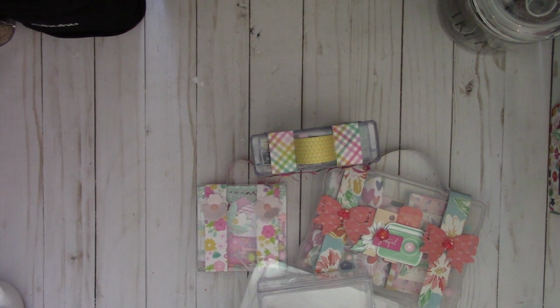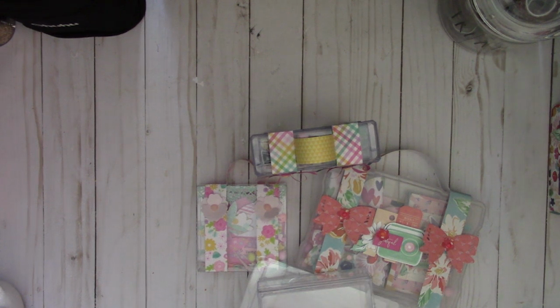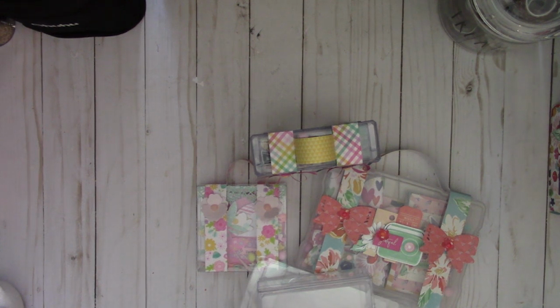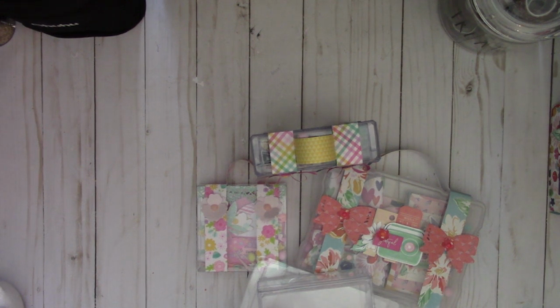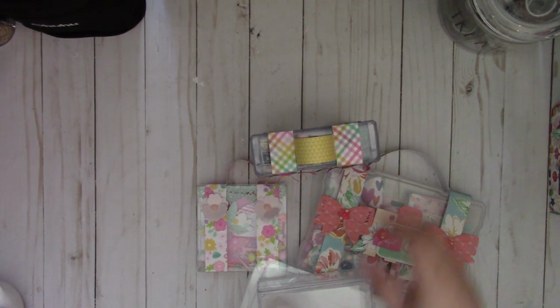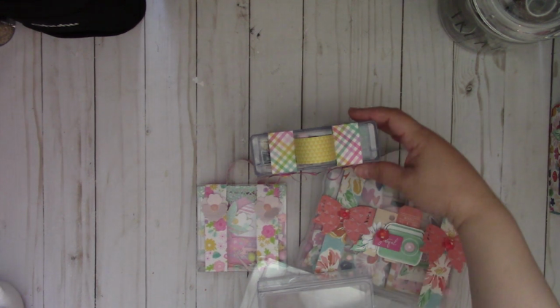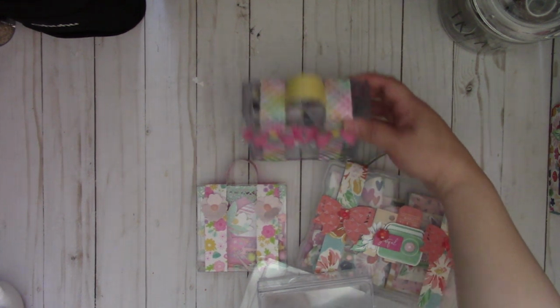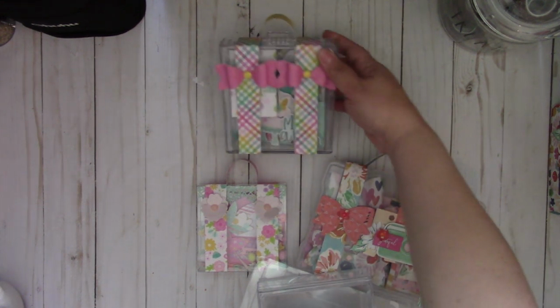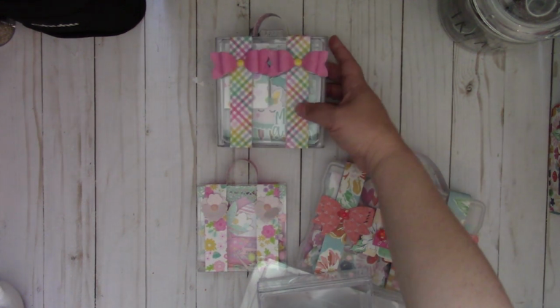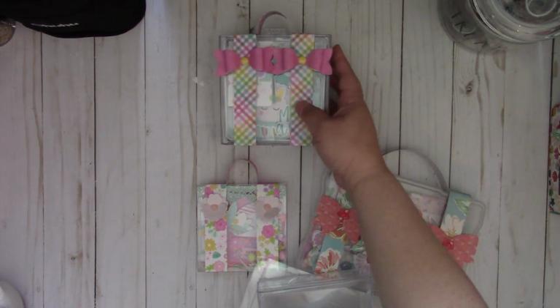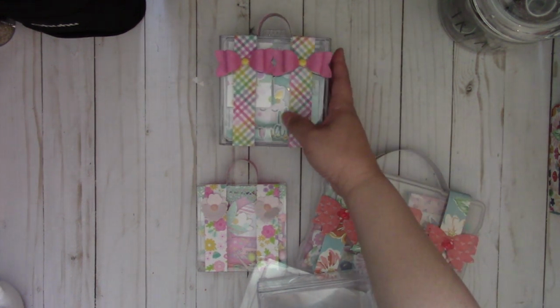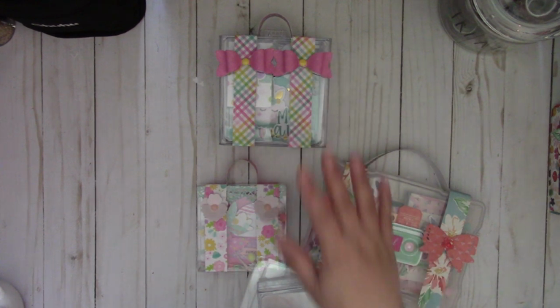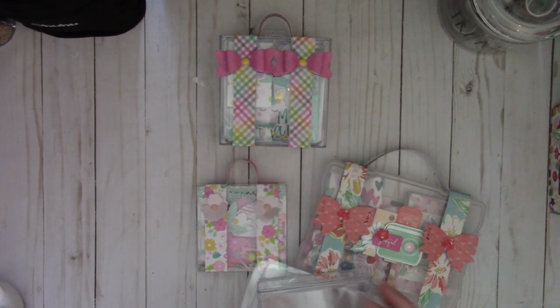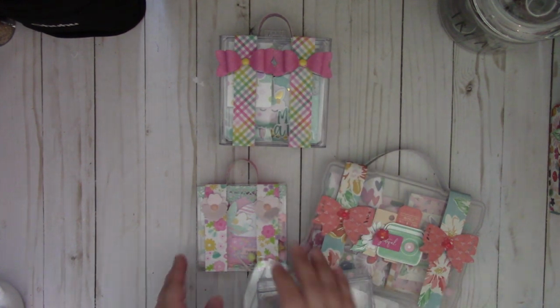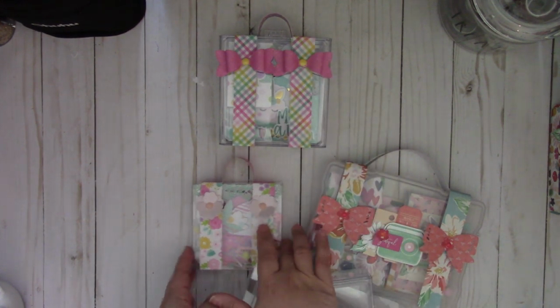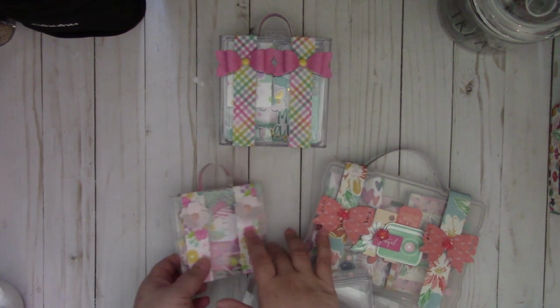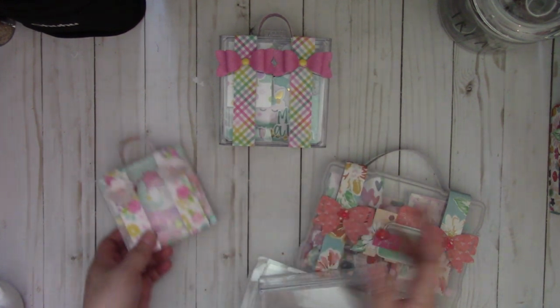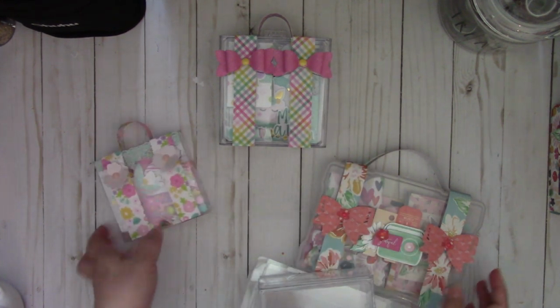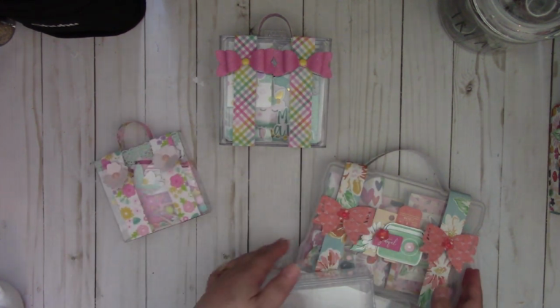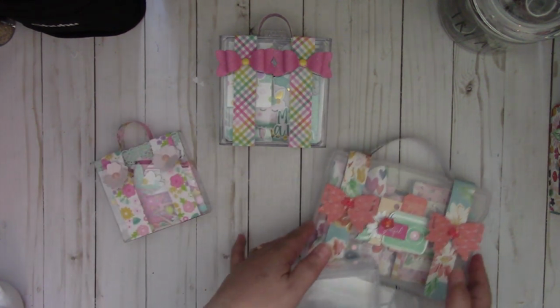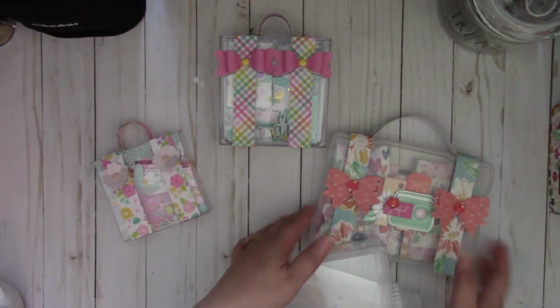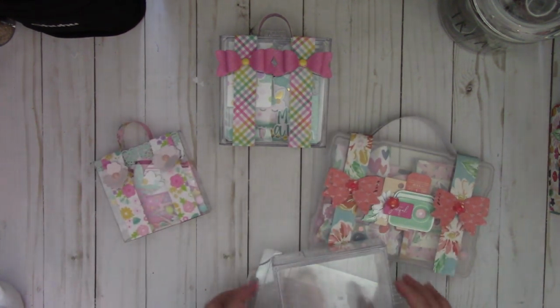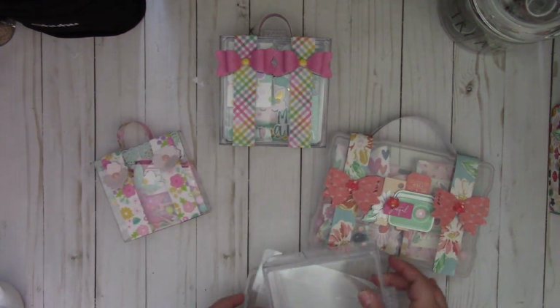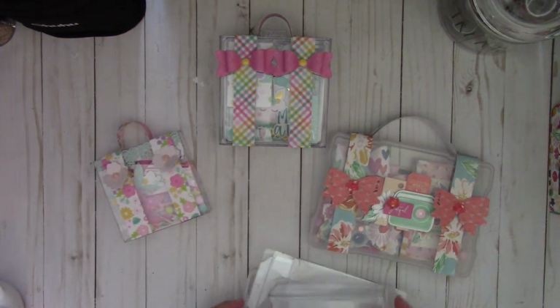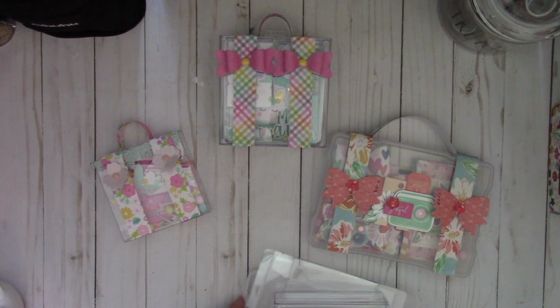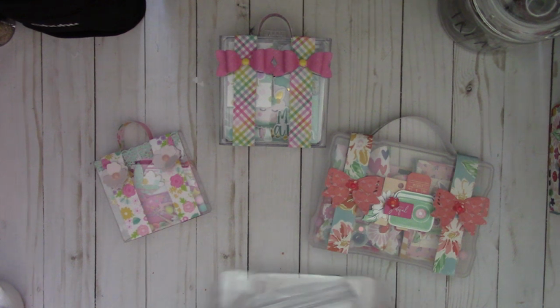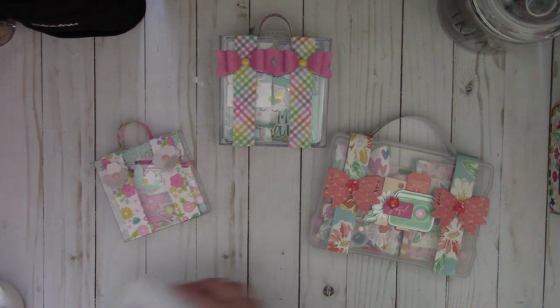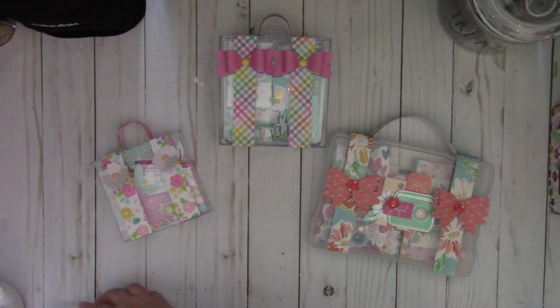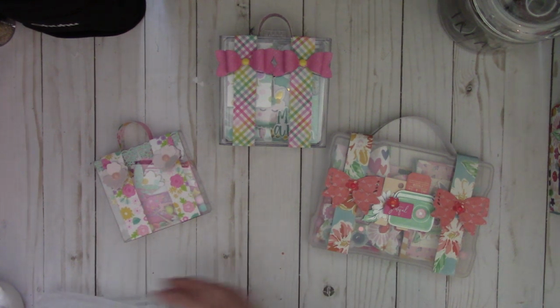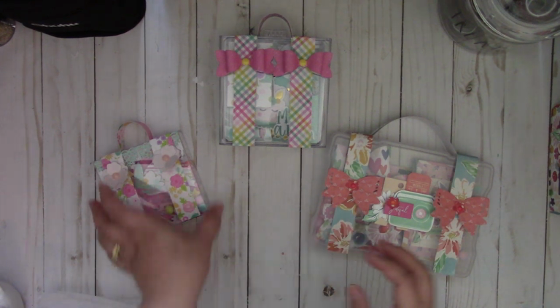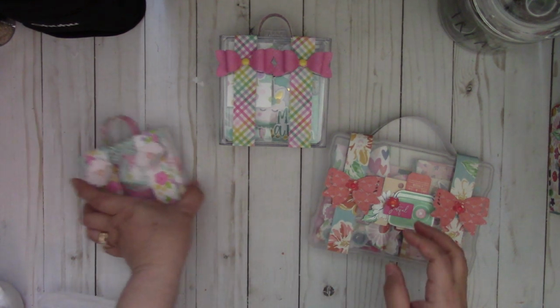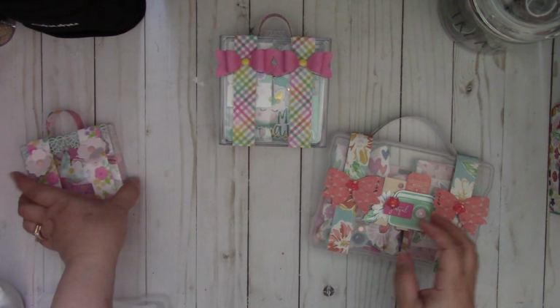Hi everyone, I just wanted to share with you a couple of different suitcase ideas that you can create using some clear cases. I had posted these on my Instagram but I wanted to share with you in a video.